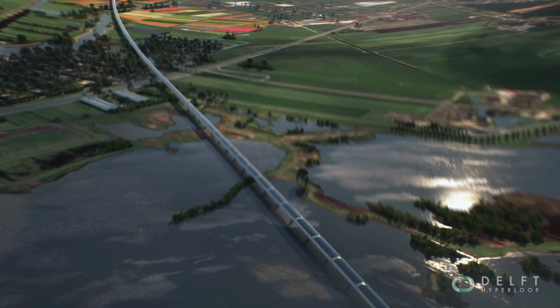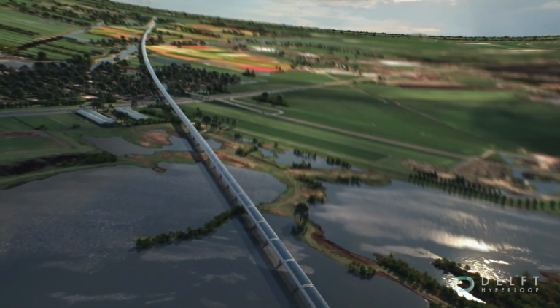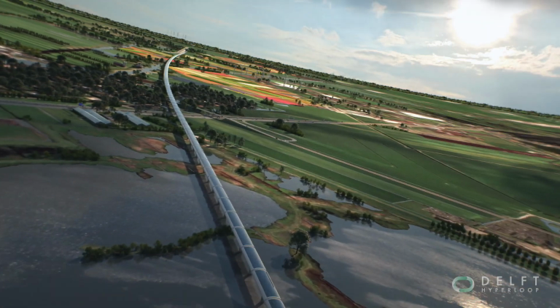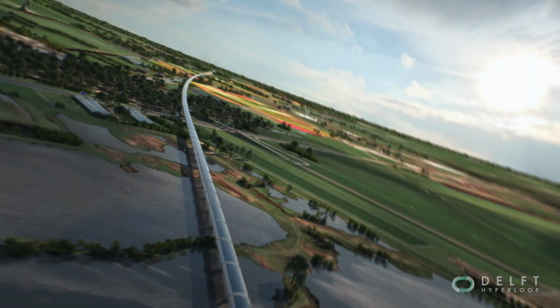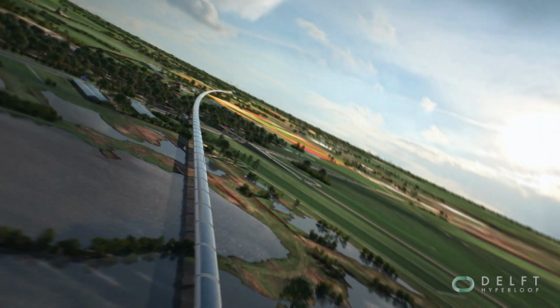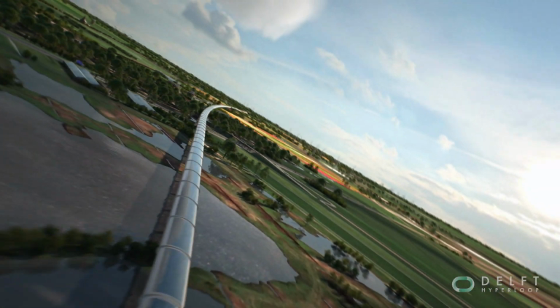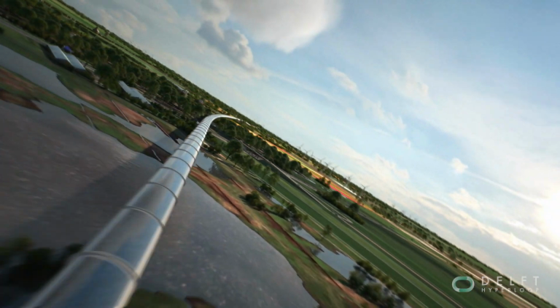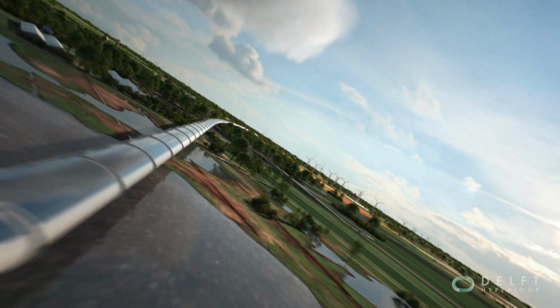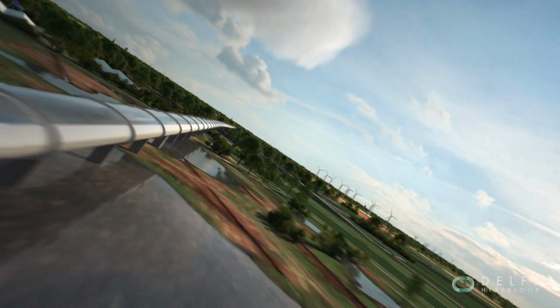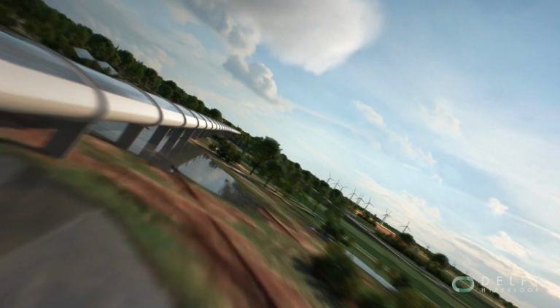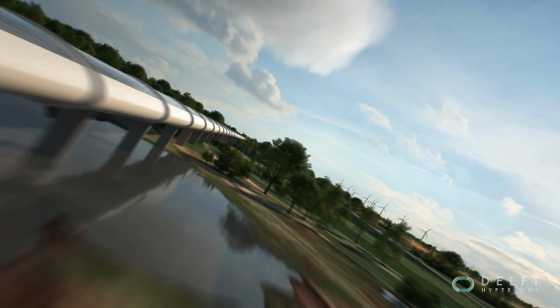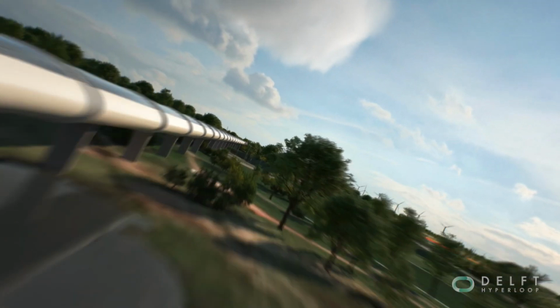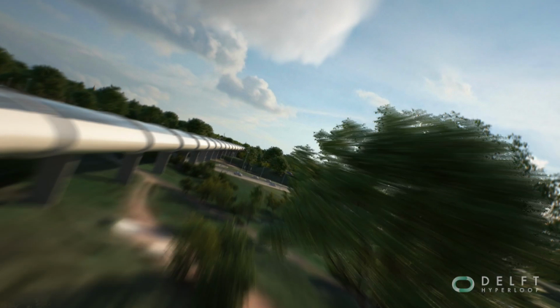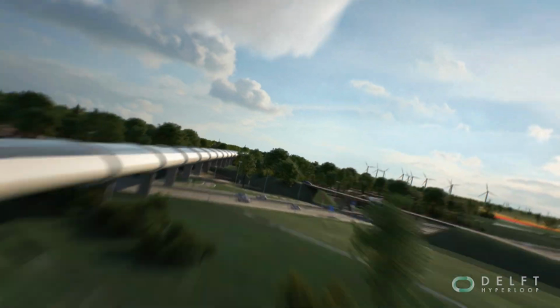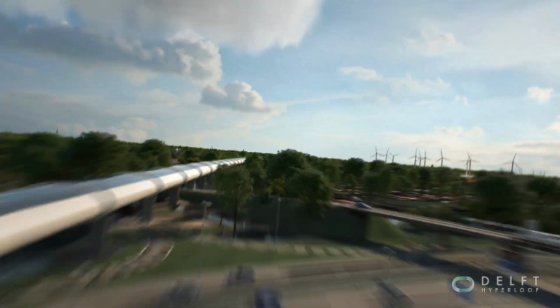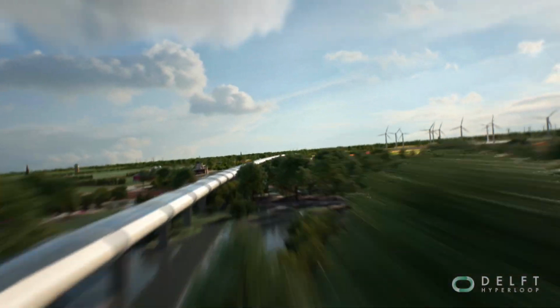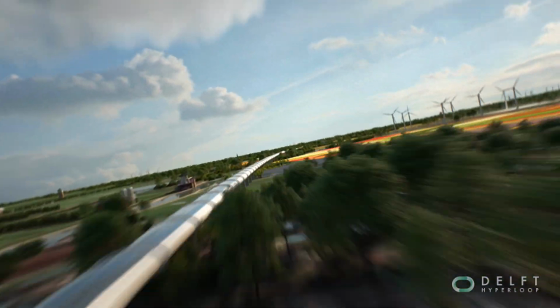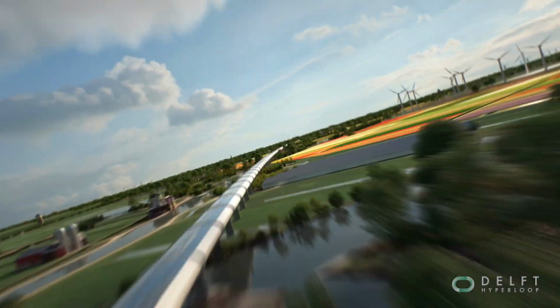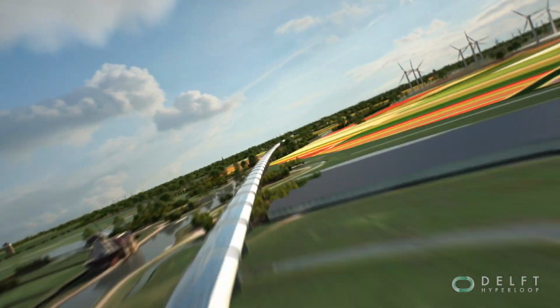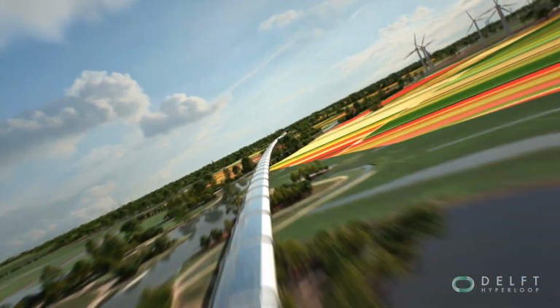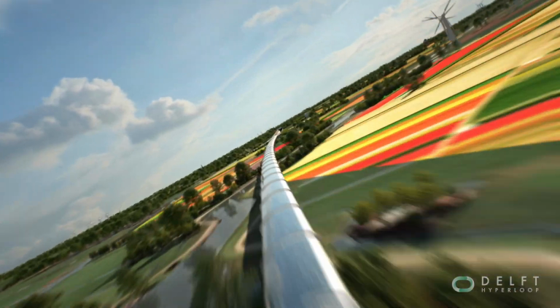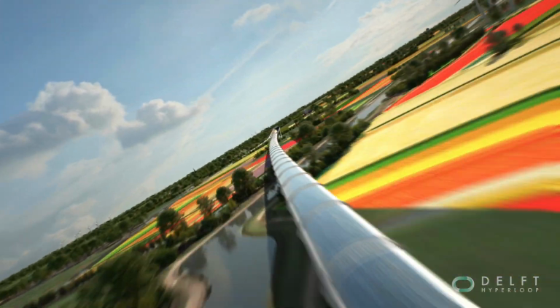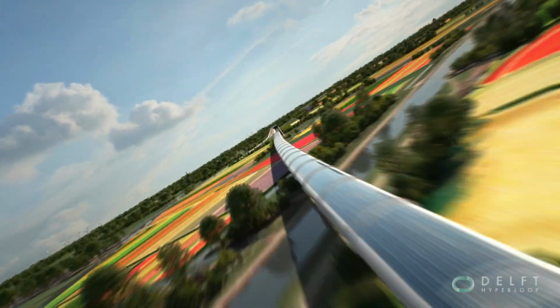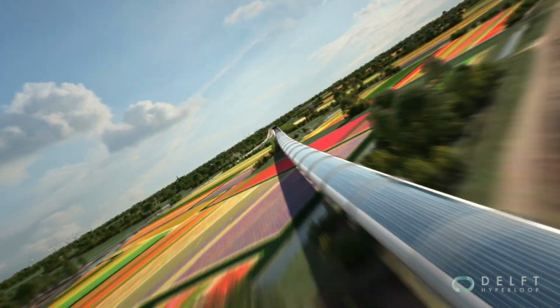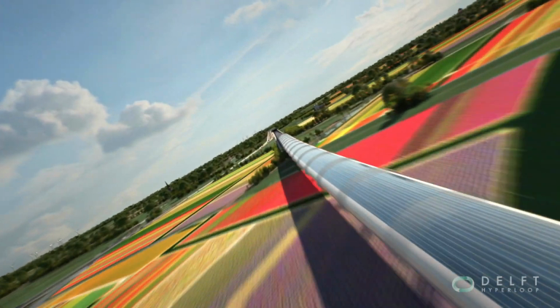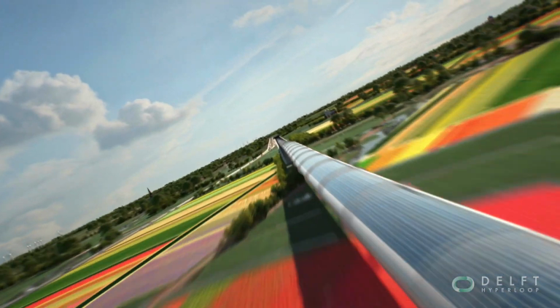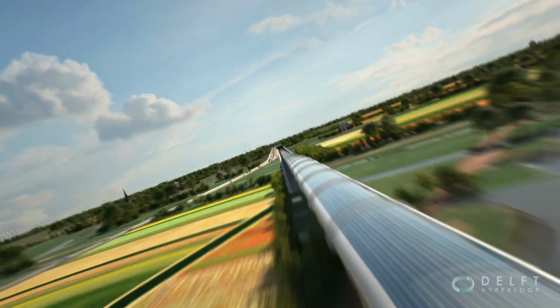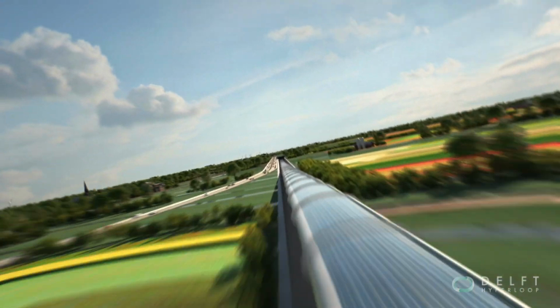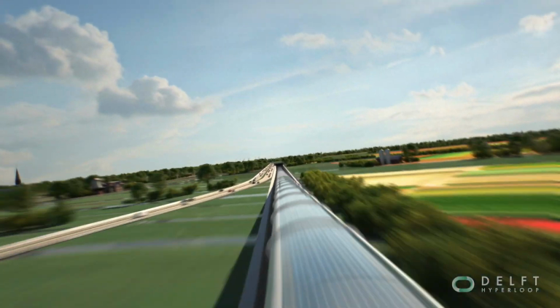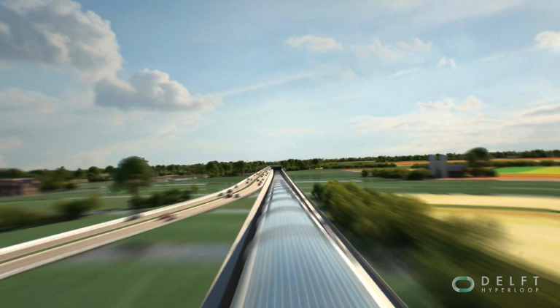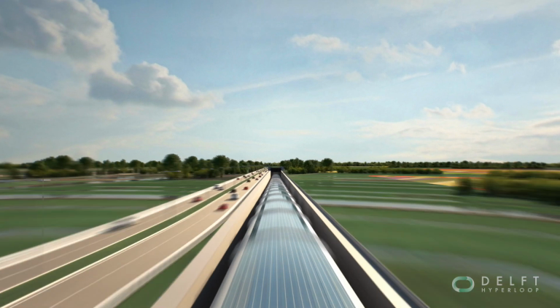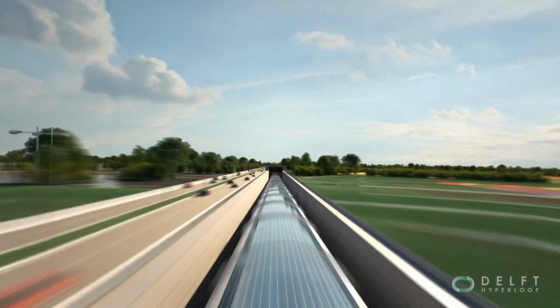Pods will soar inside tubes that blend into open landscapes, while solar panels provide energy for the system to function off-grid.